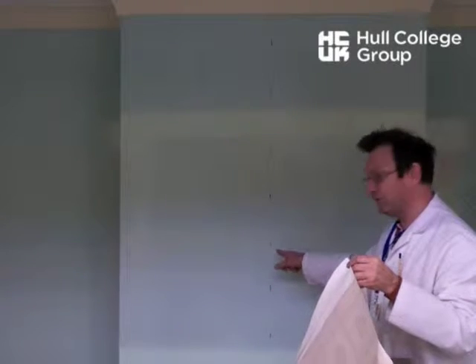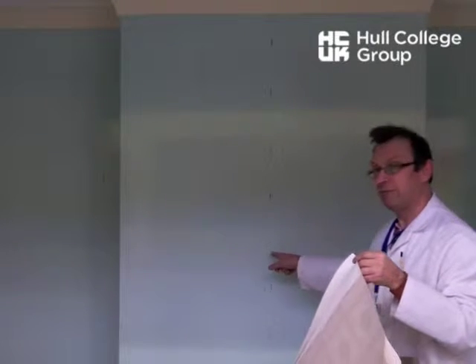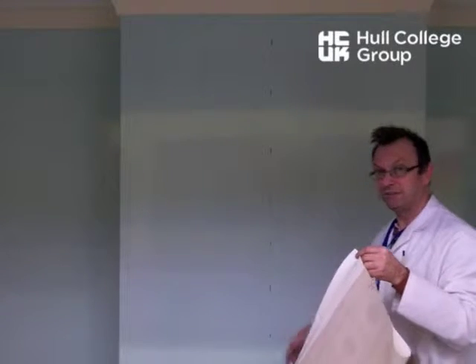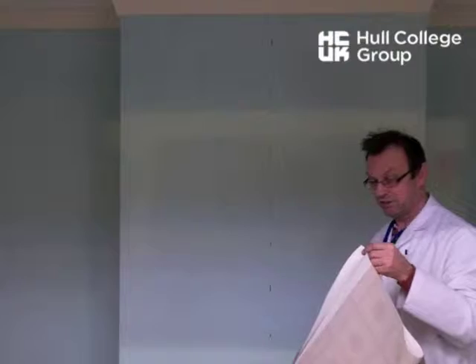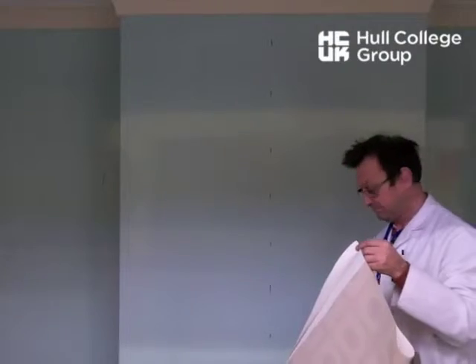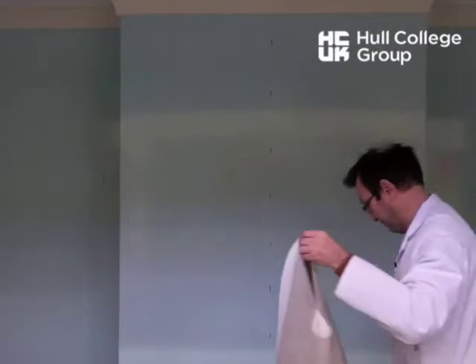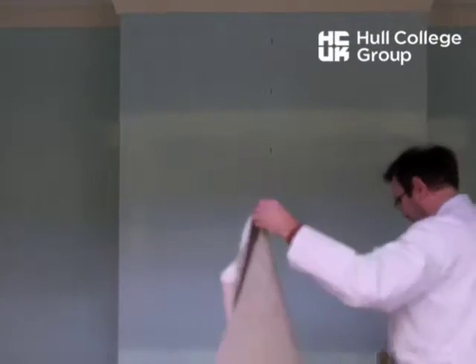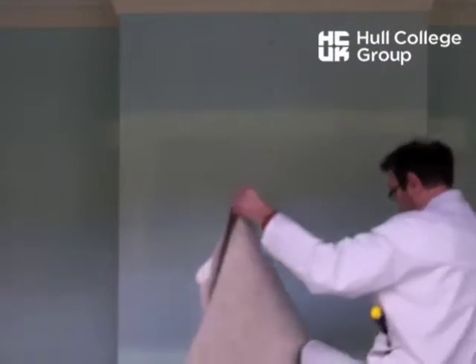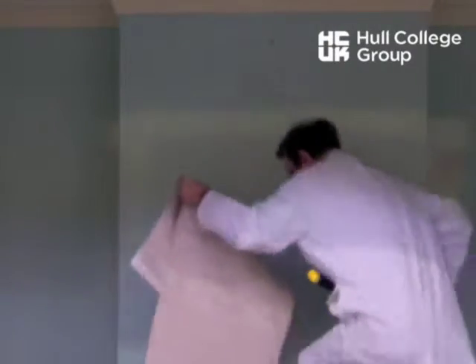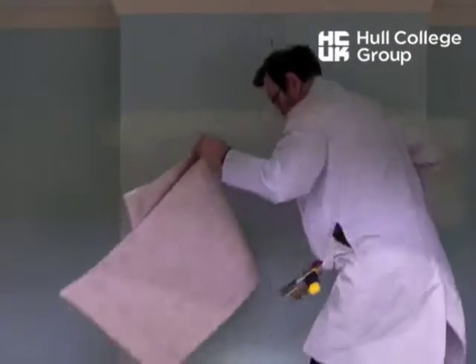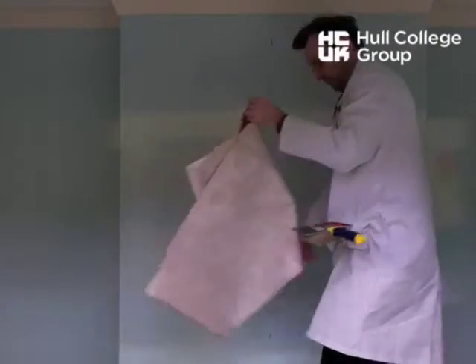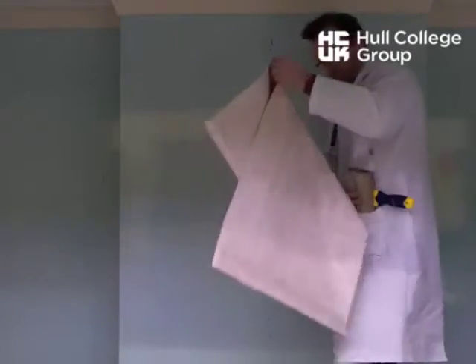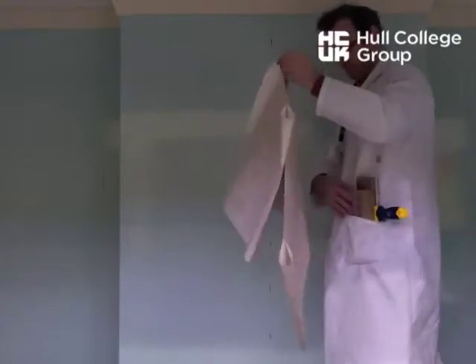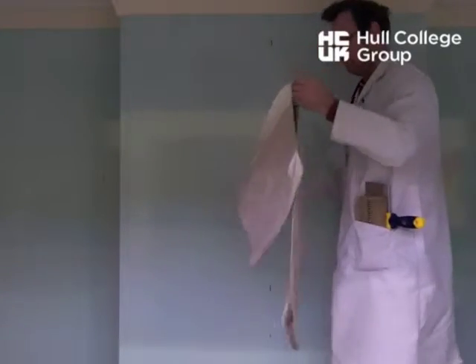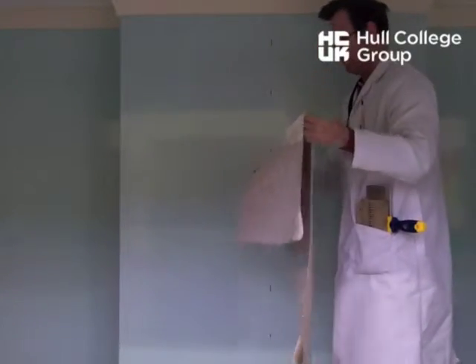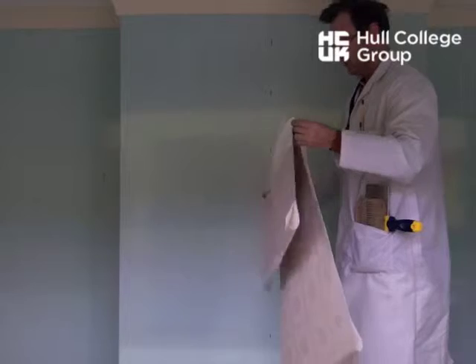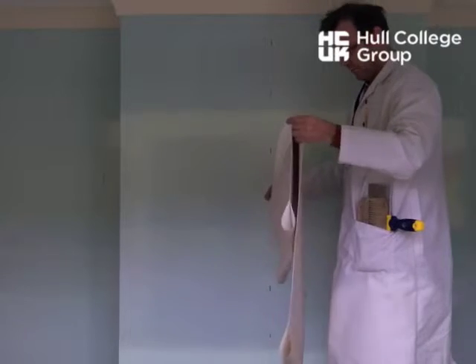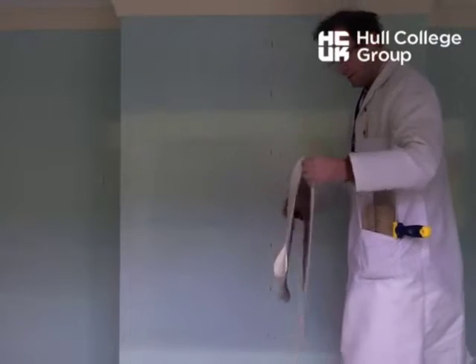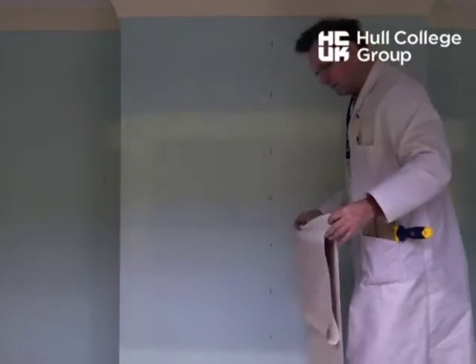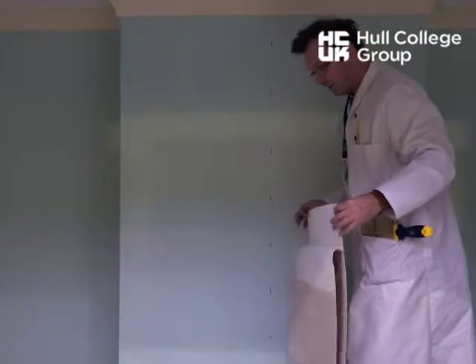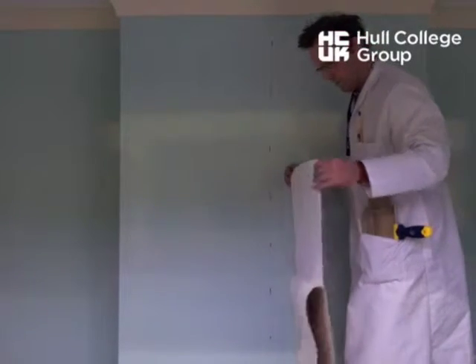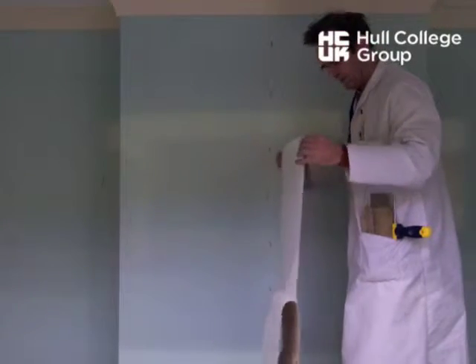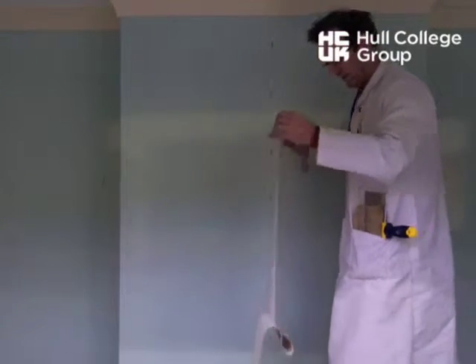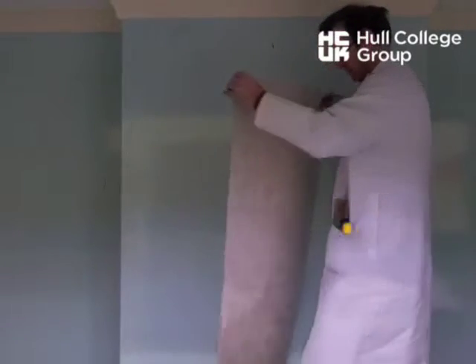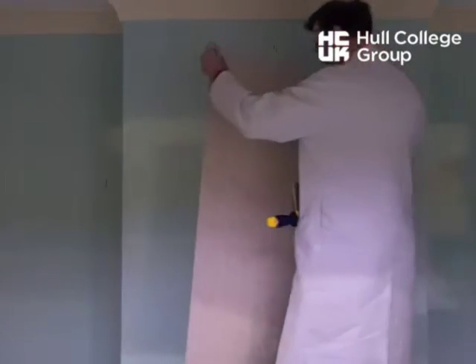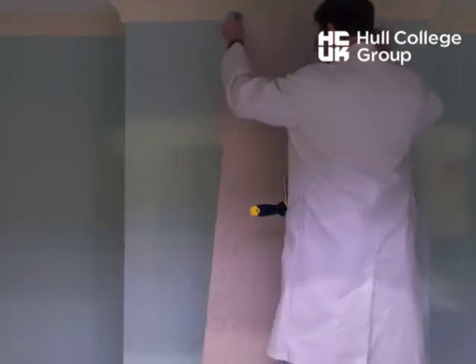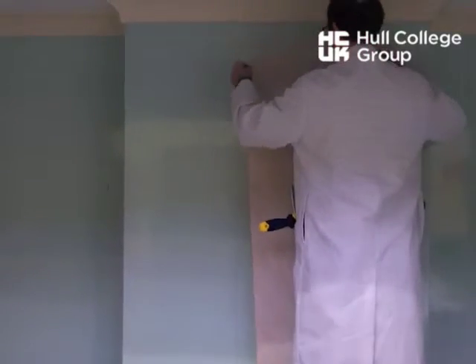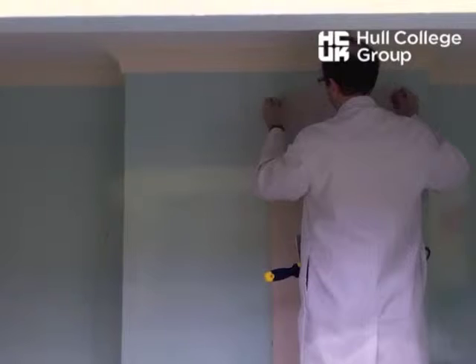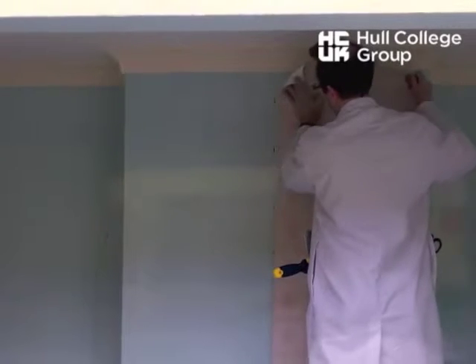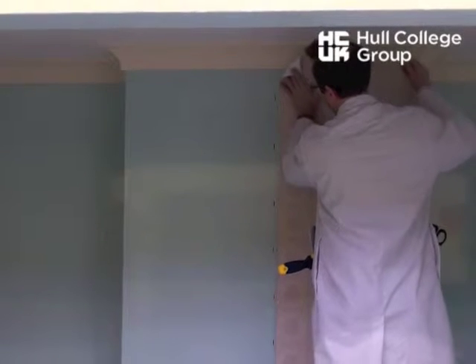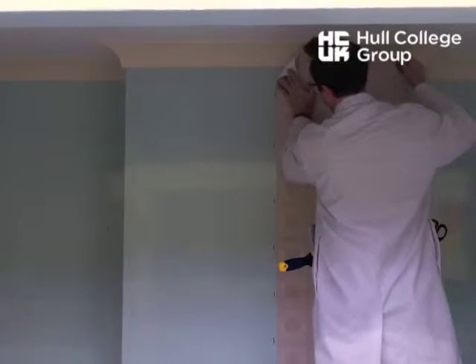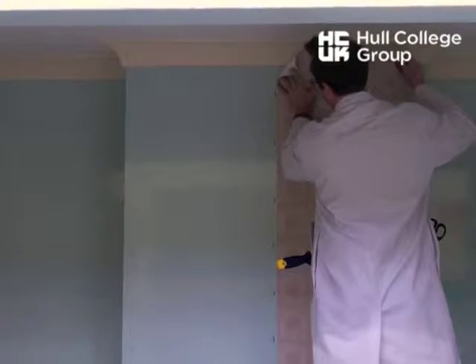I'll do it in black pen so you can see it. Just stop my paper tearing — drop that down. Place that on.